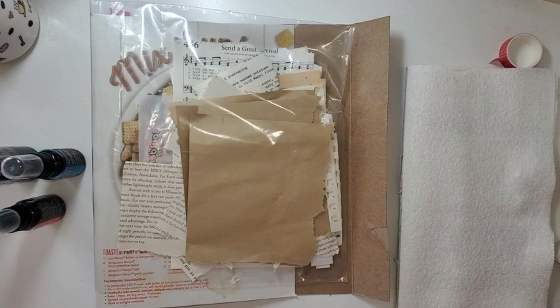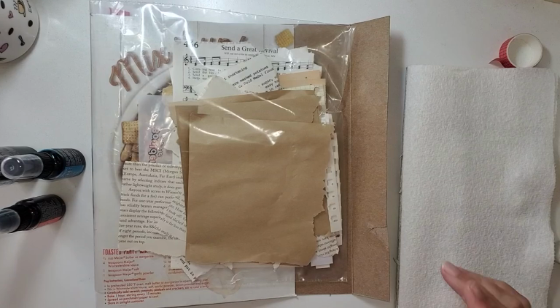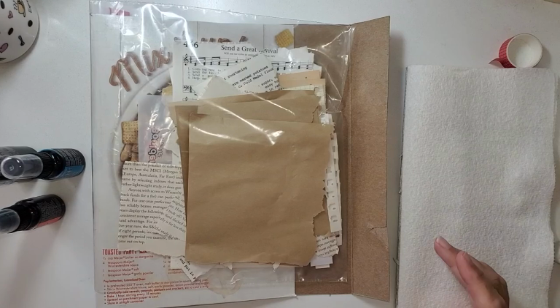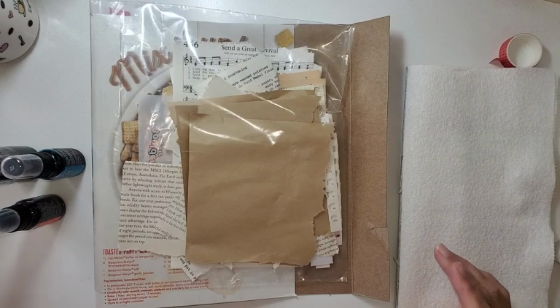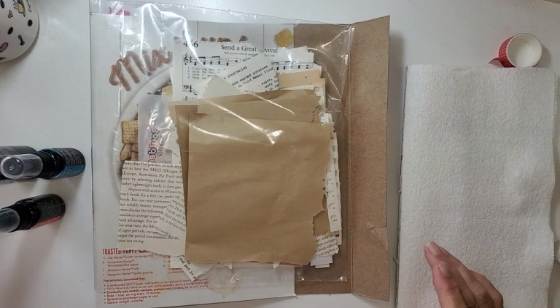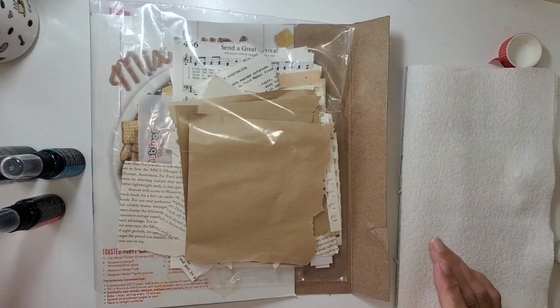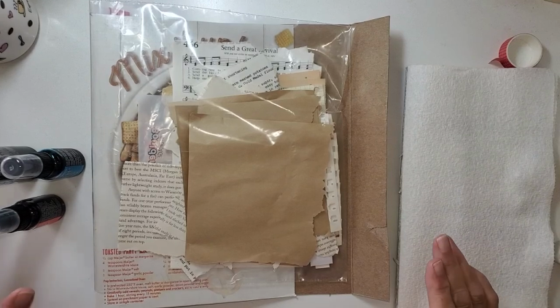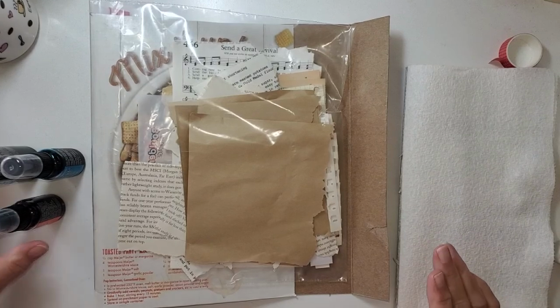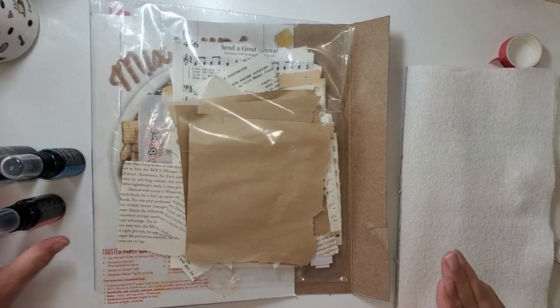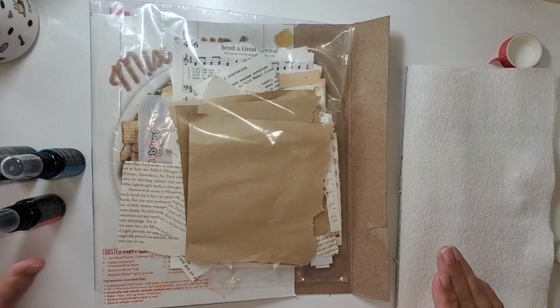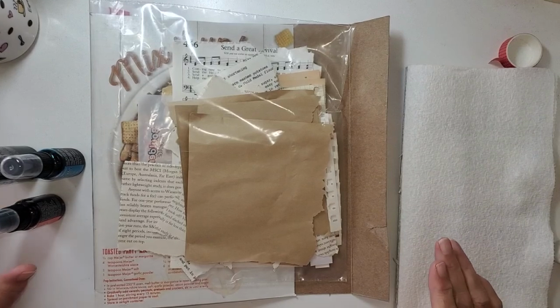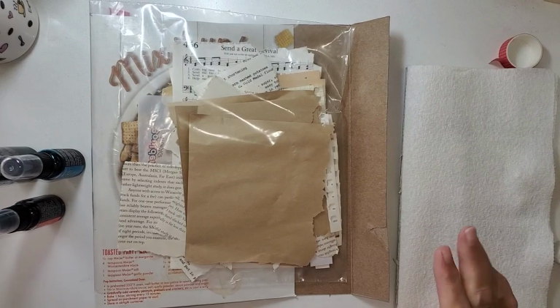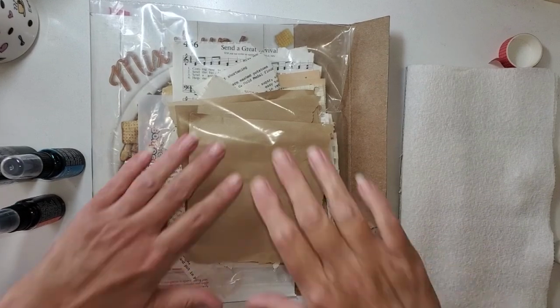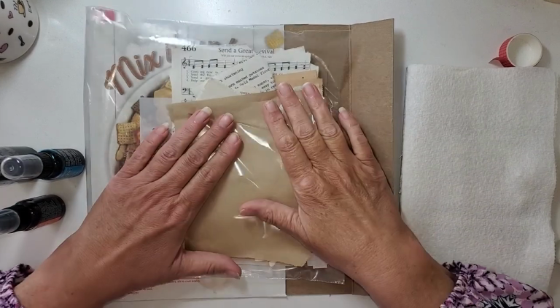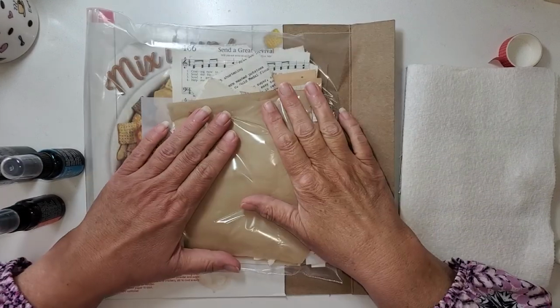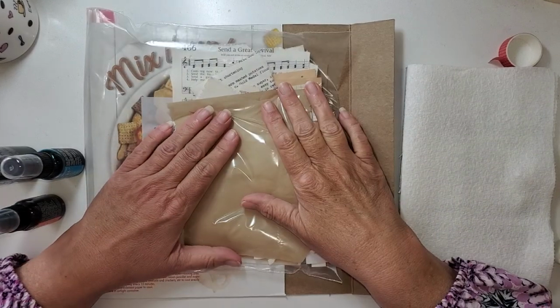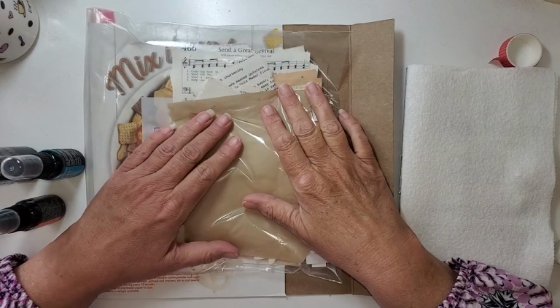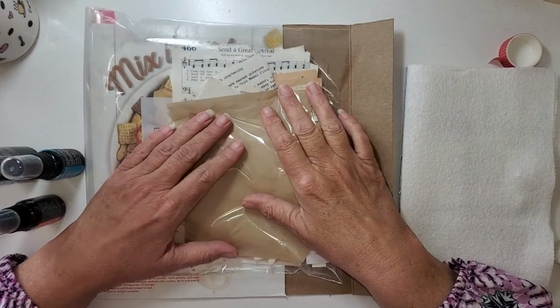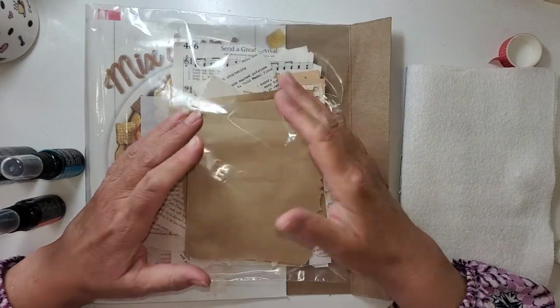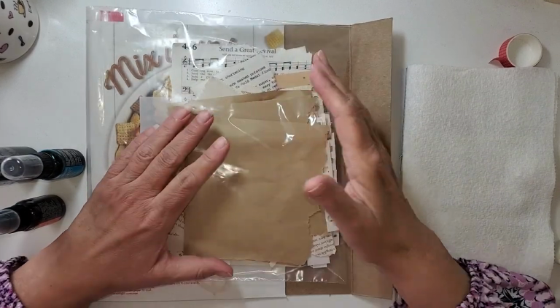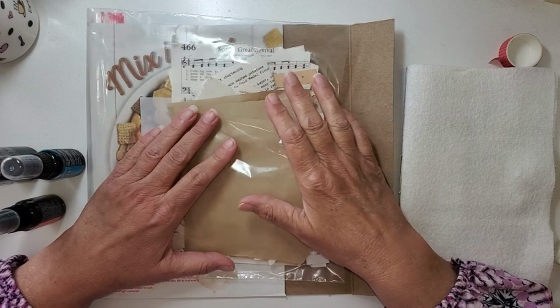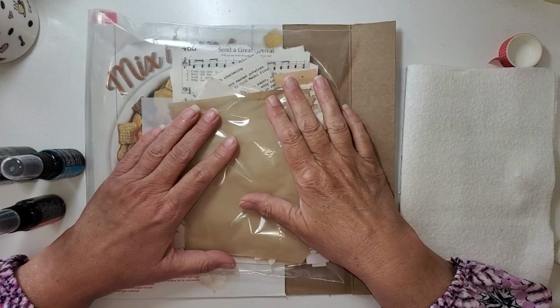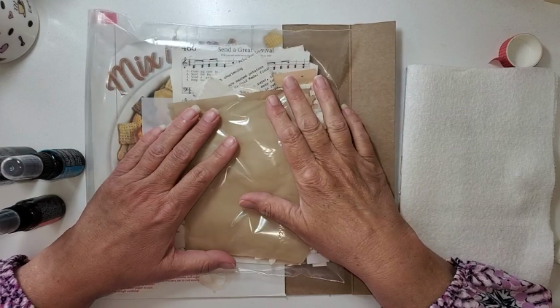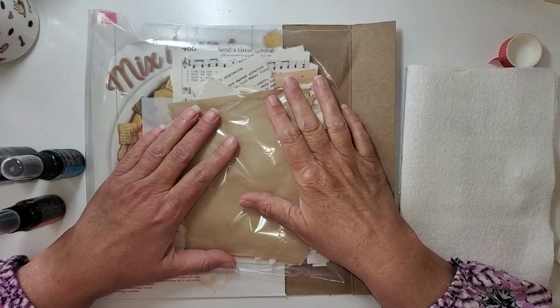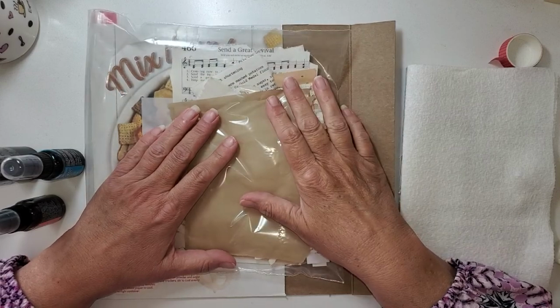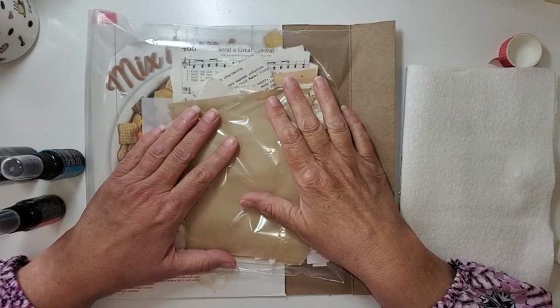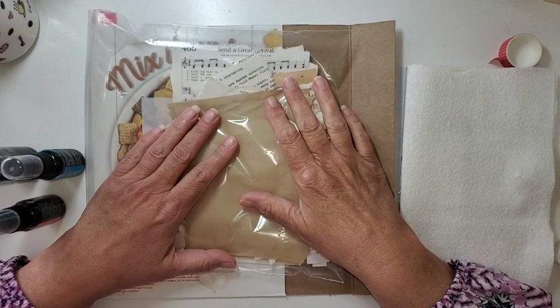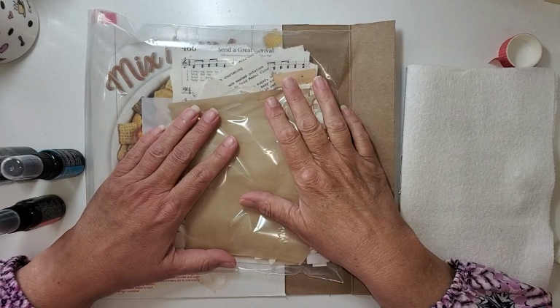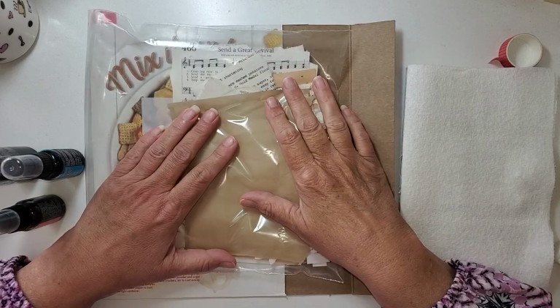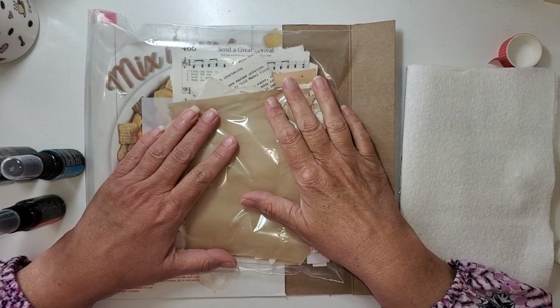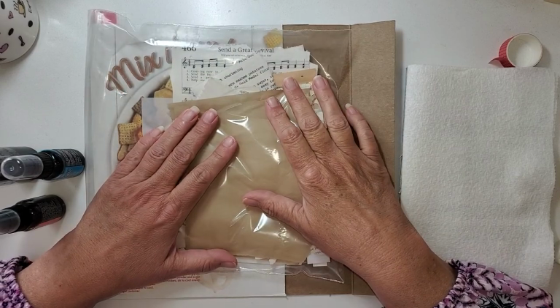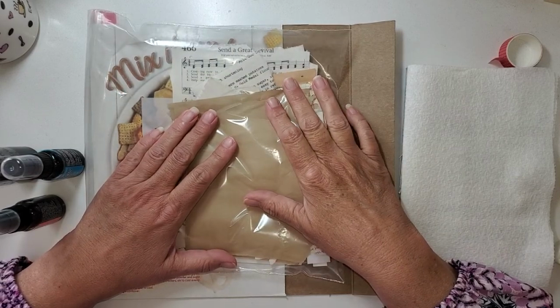Hello! Welcome to my studio. I'm Julie Torrens. If you are new, welcome. If you are returning, welcome back.